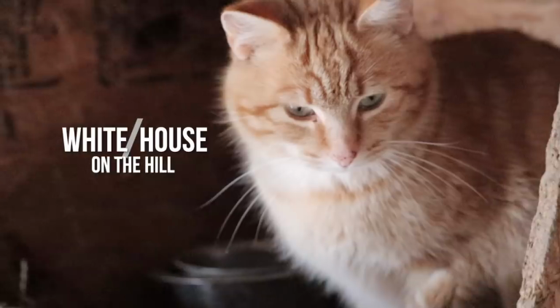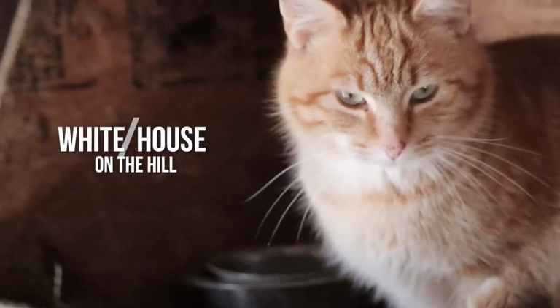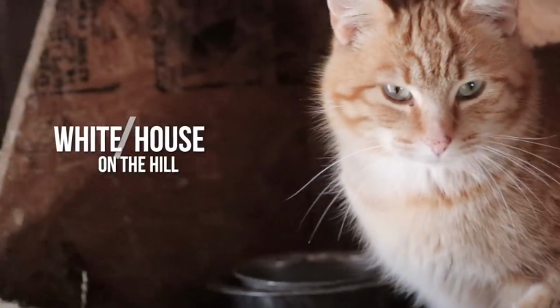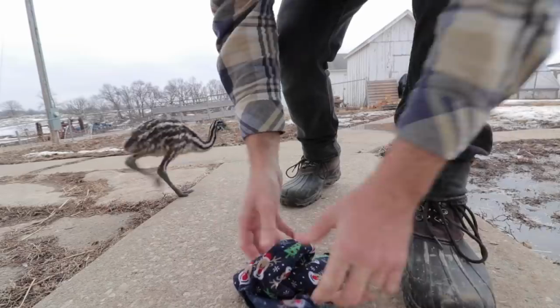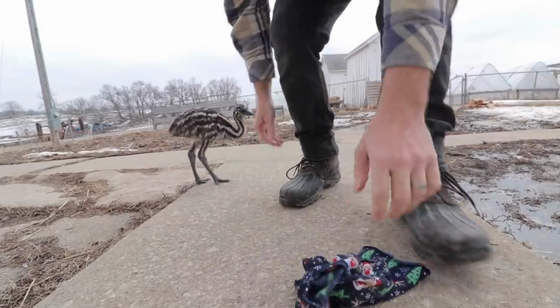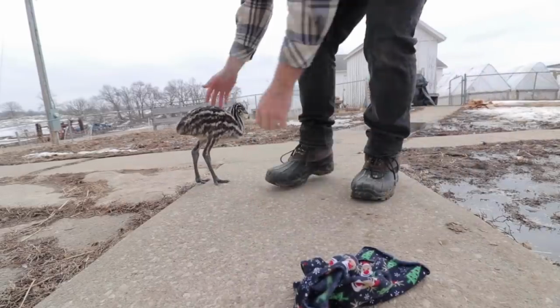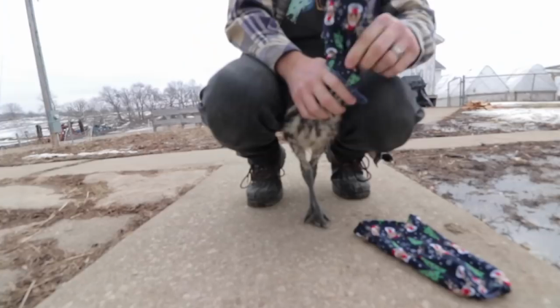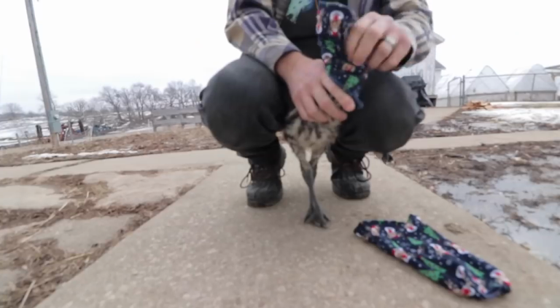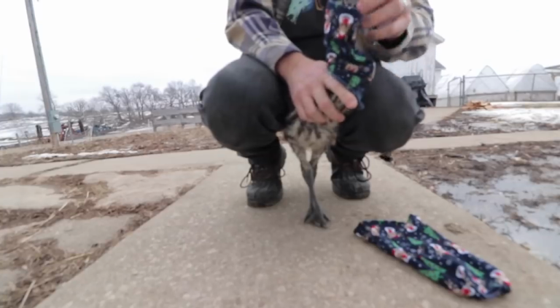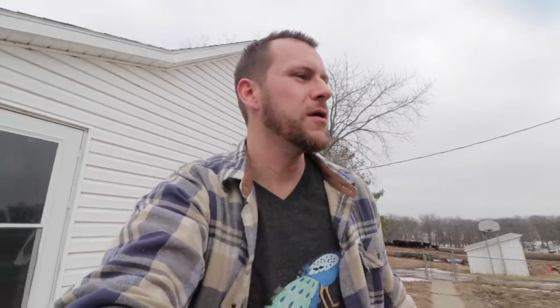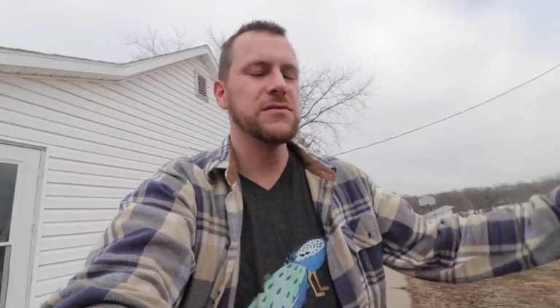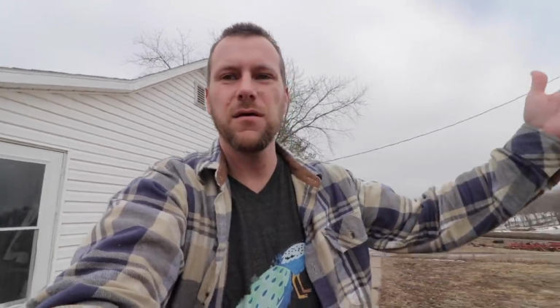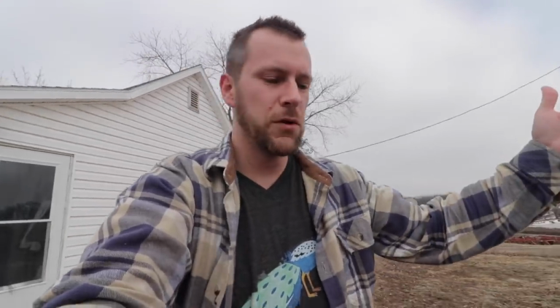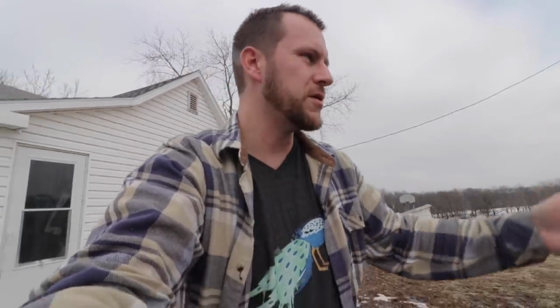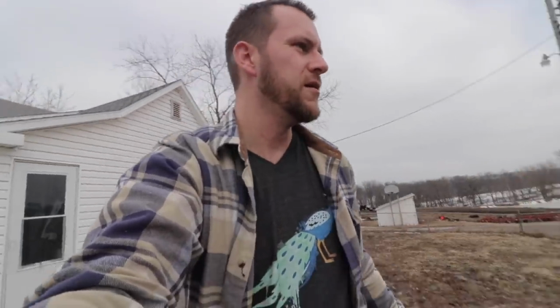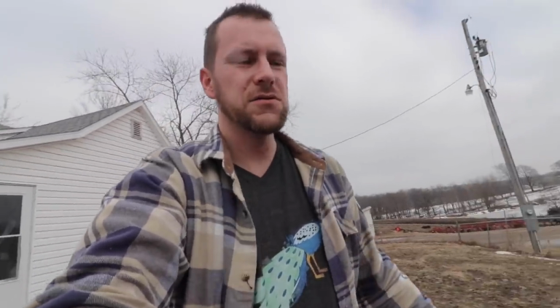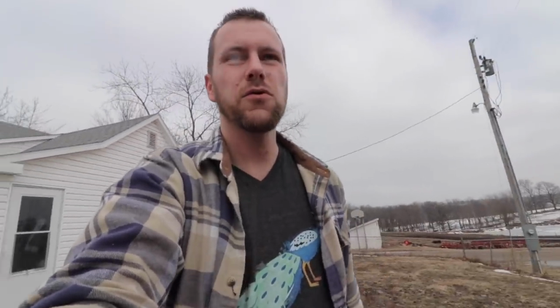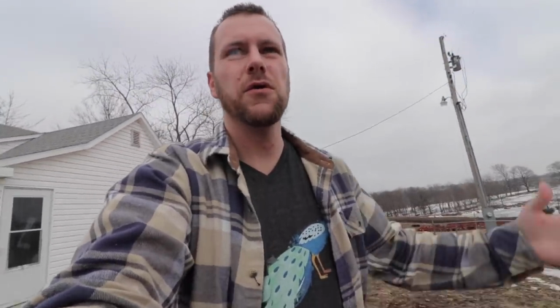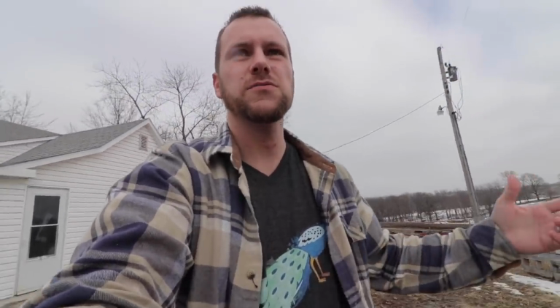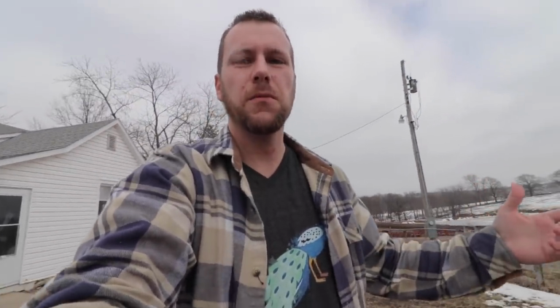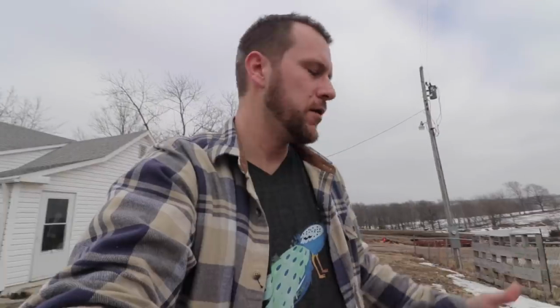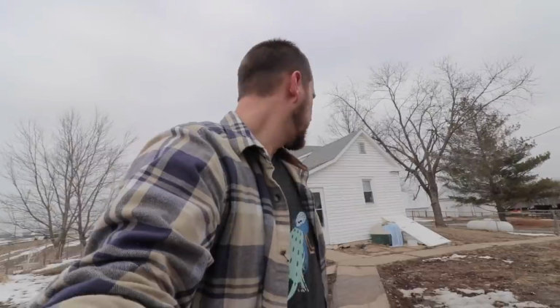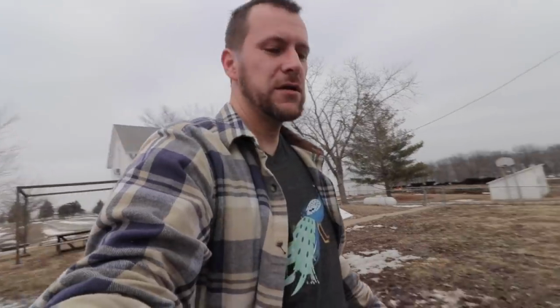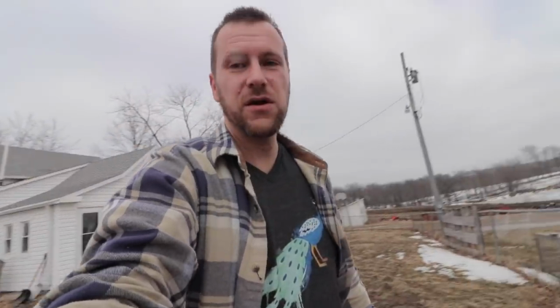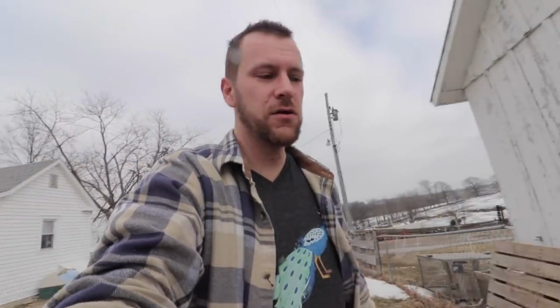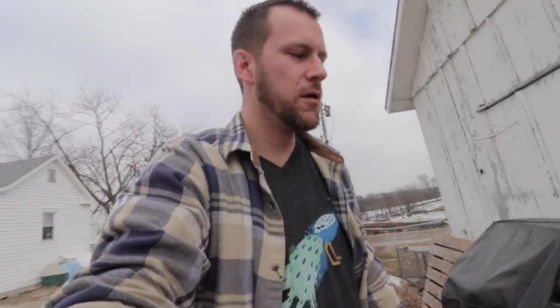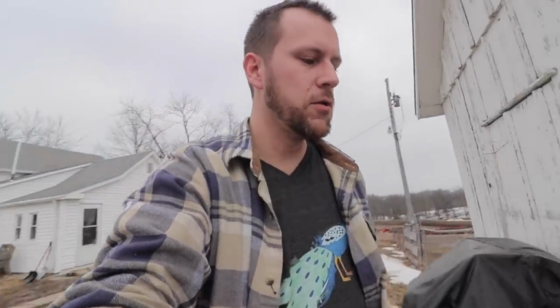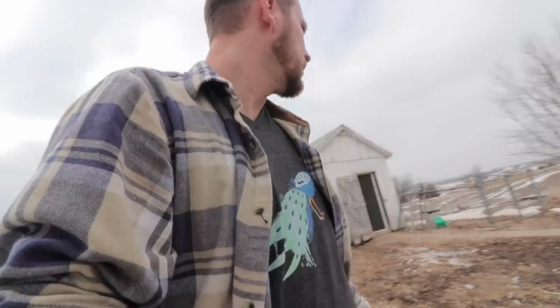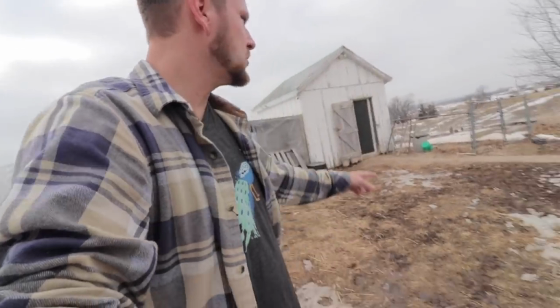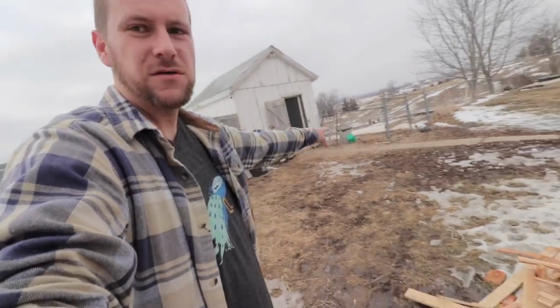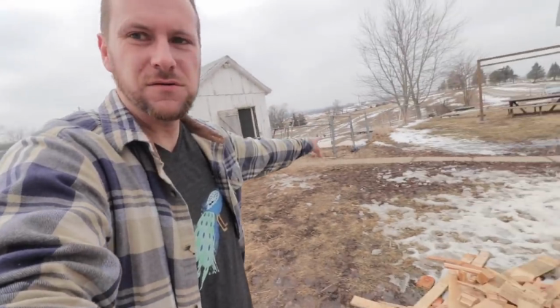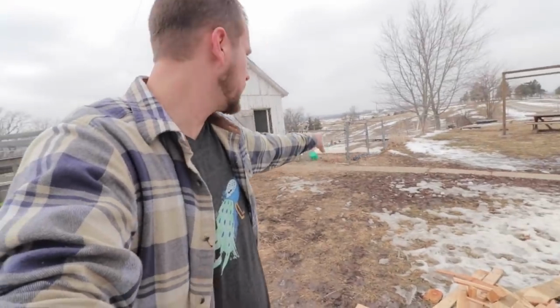I thought I'd get Bamboo out here. It is really pretty weather today. It's a little cool and it's really overcast, really dark, but I really need to get started on her emu house. I don't know where she's running to. She's running over there.